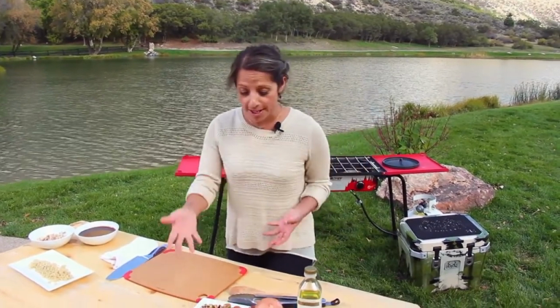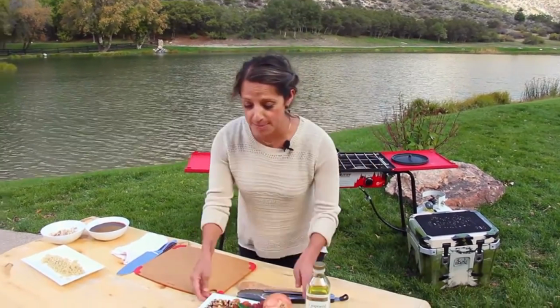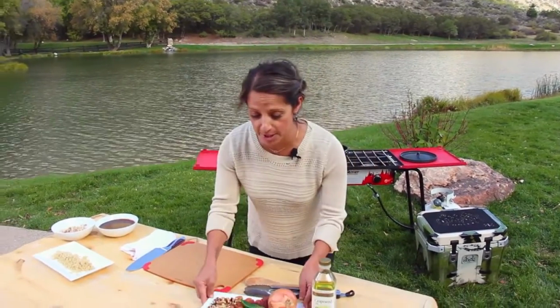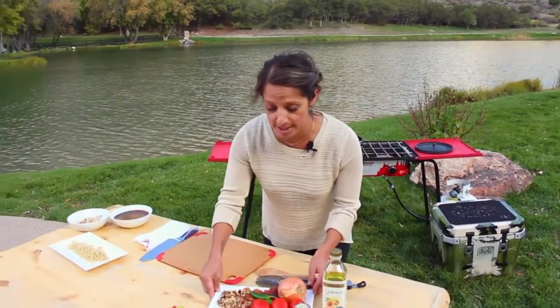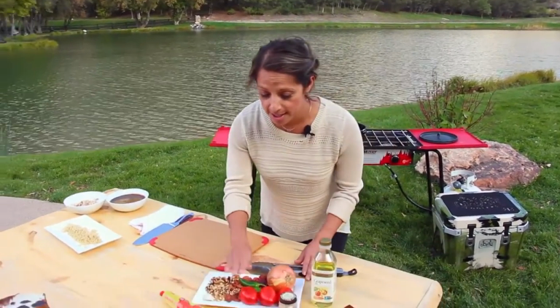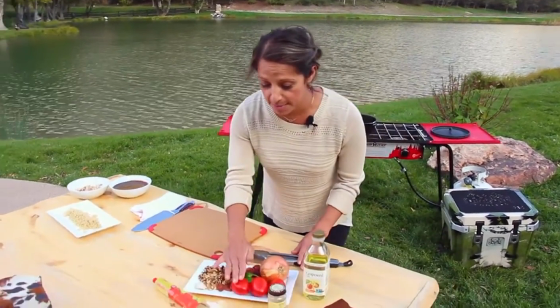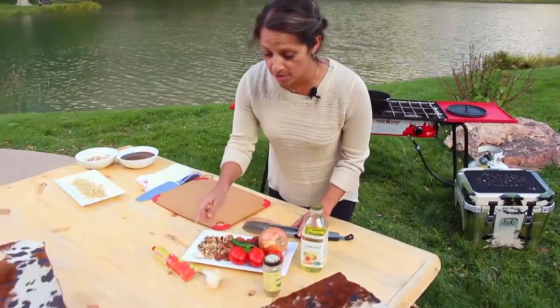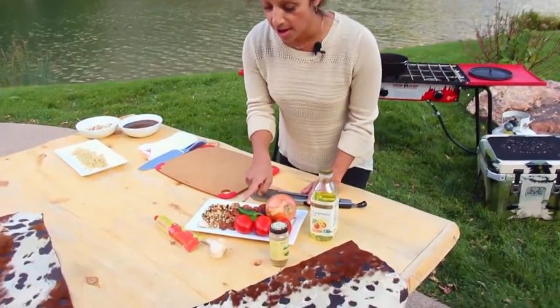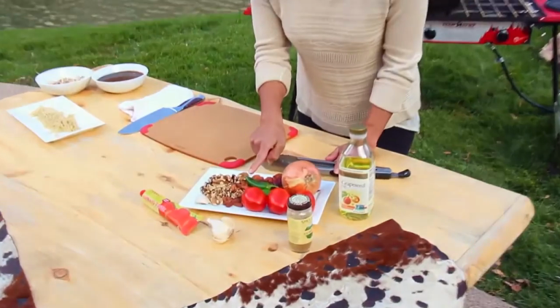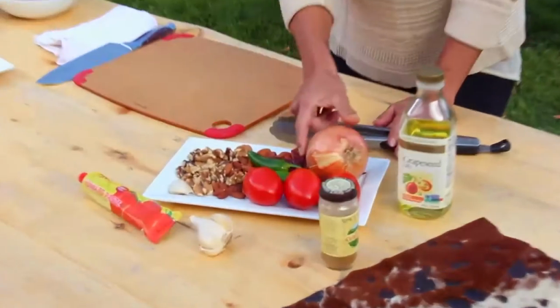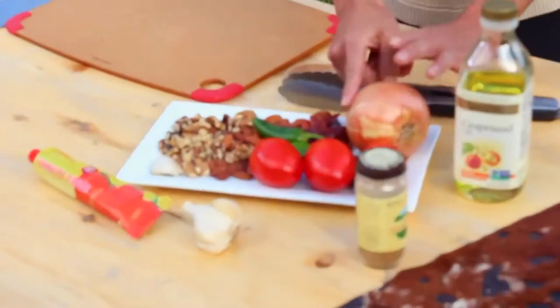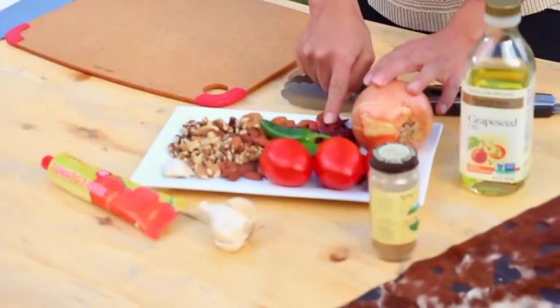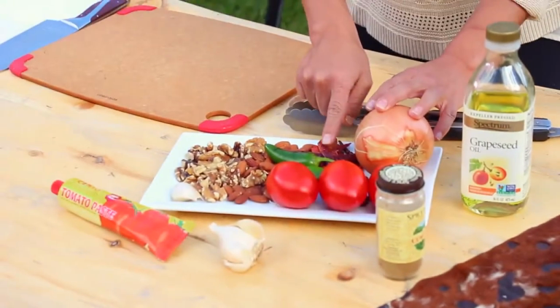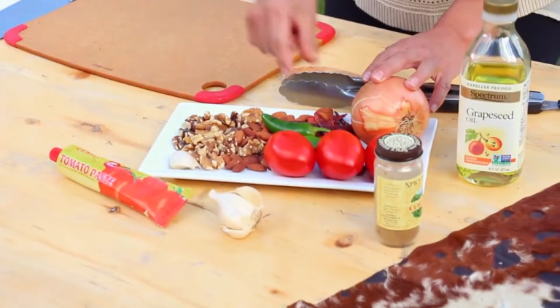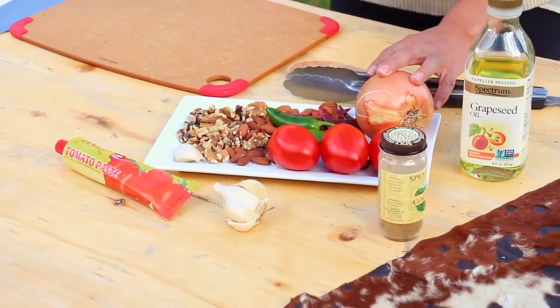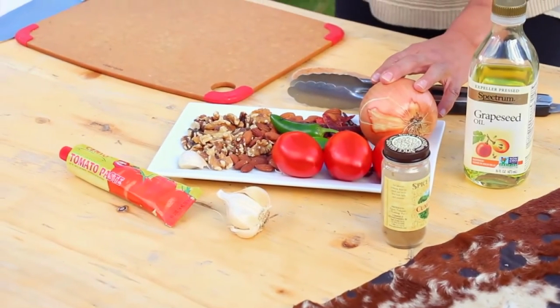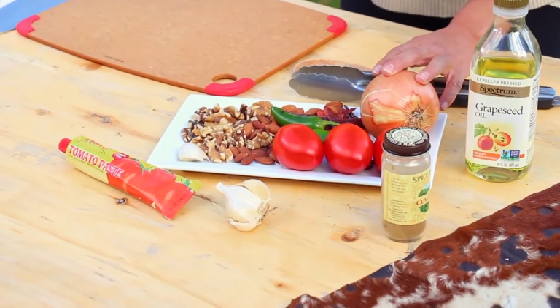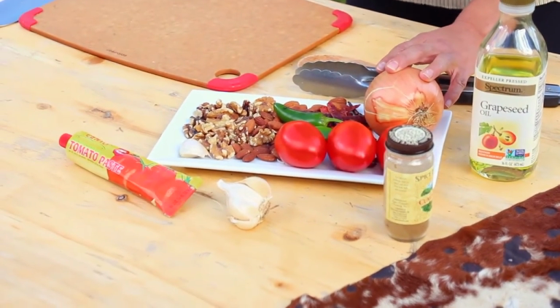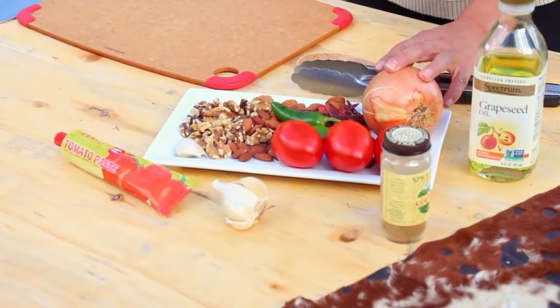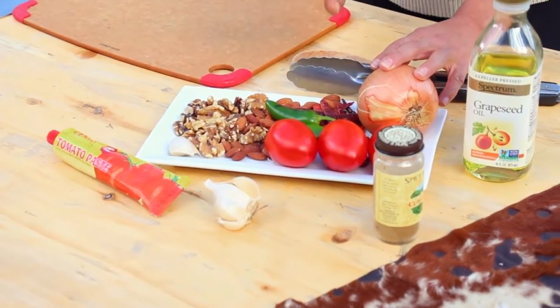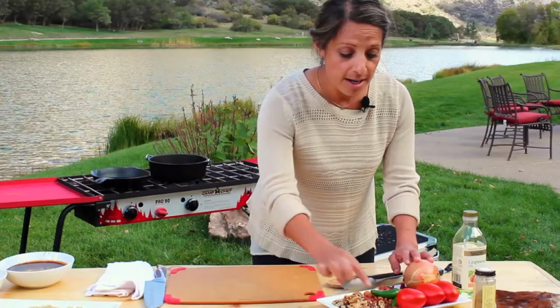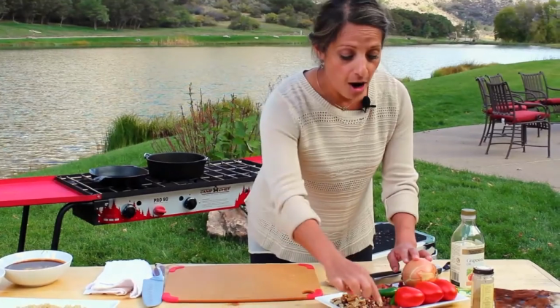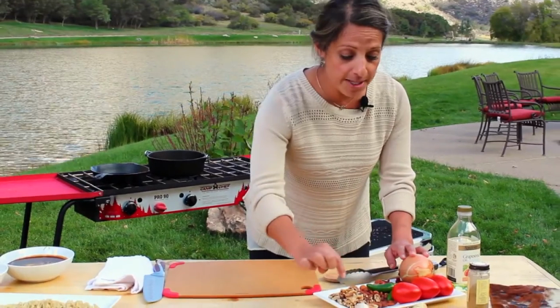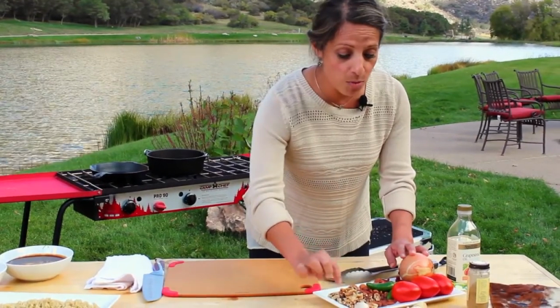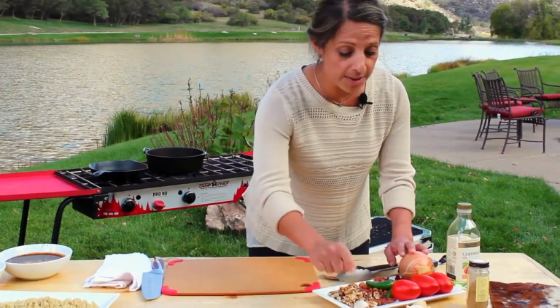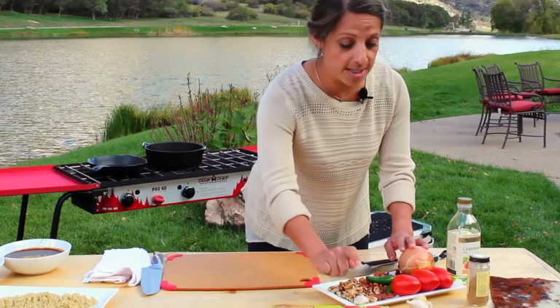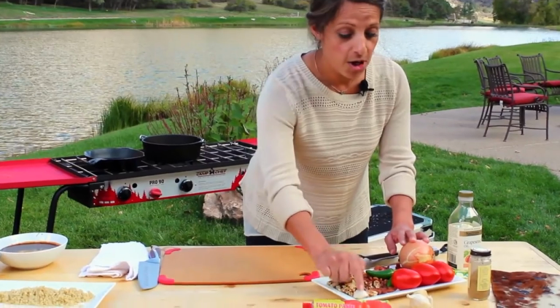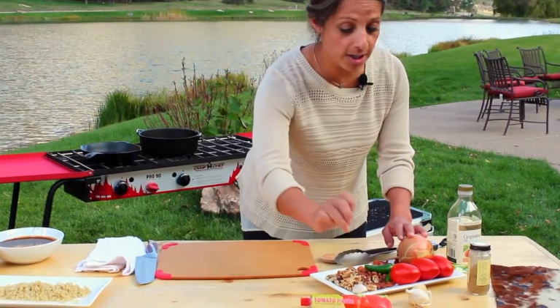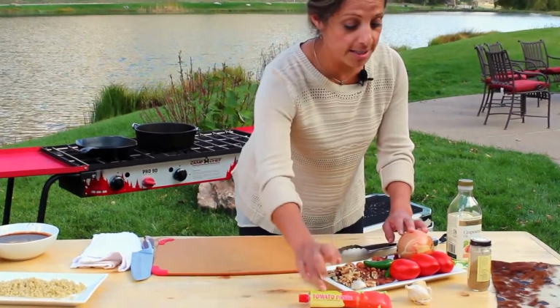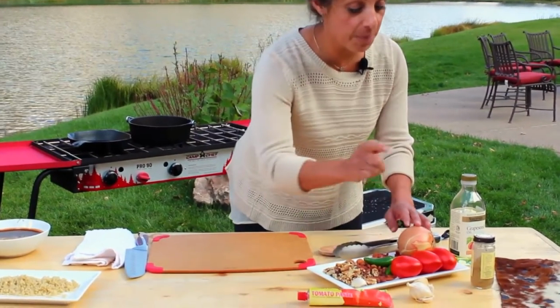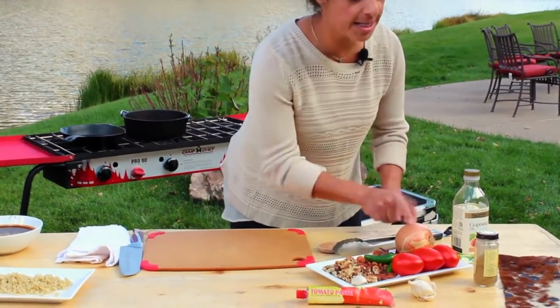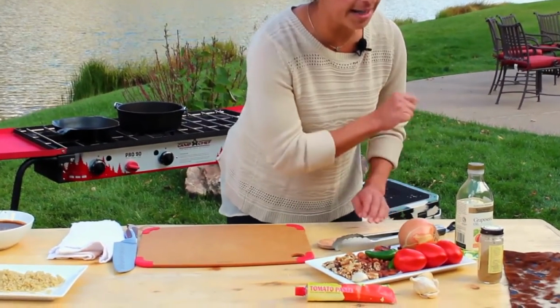Here are my ingredients: tomatoes, jalapeños, chita de alba — which is a nice little green chili that you dry — almonds, walnuts, garlic, tomato paste, and onions.